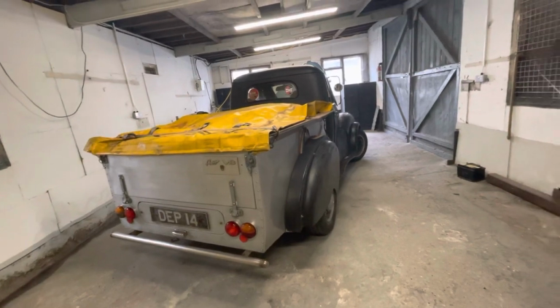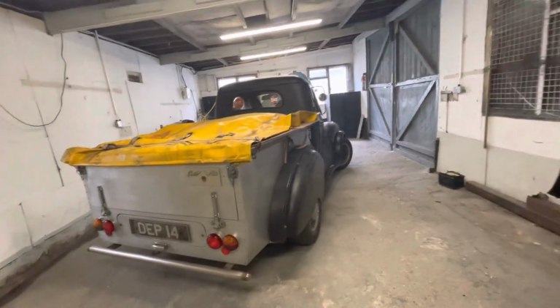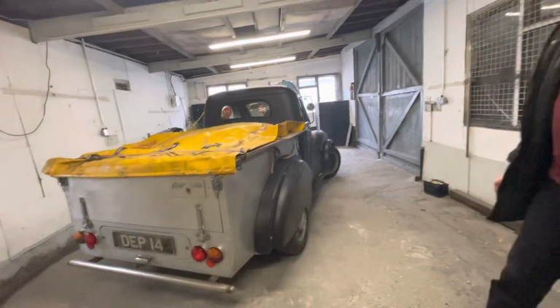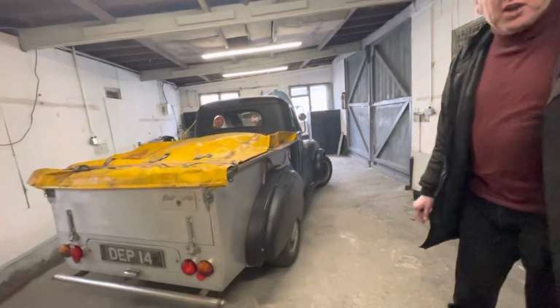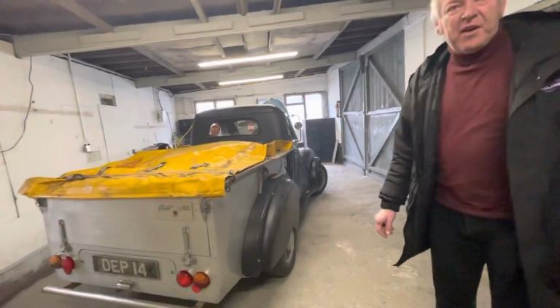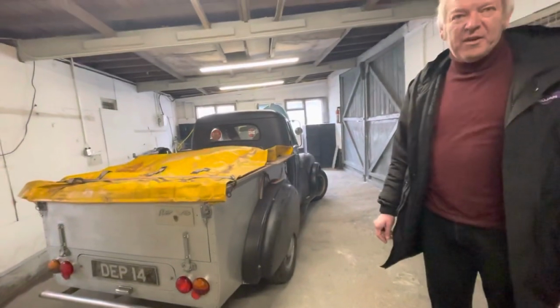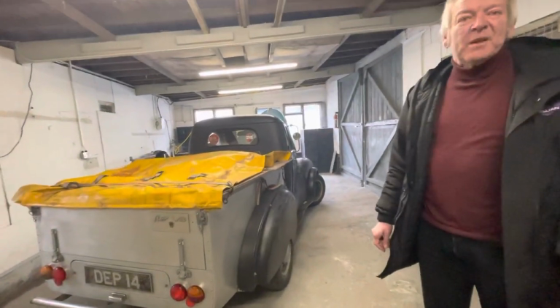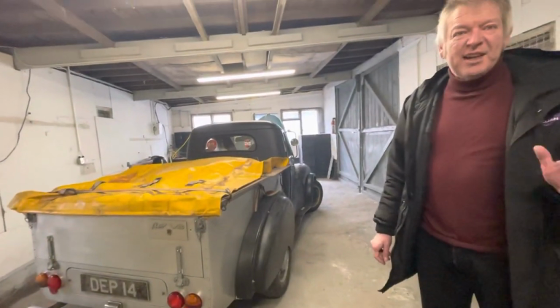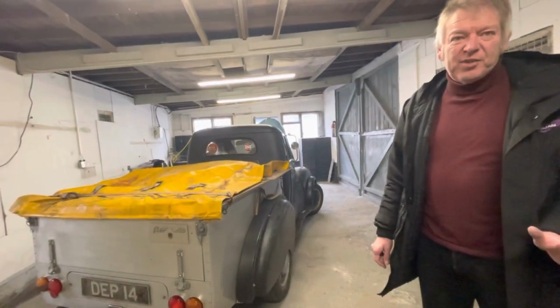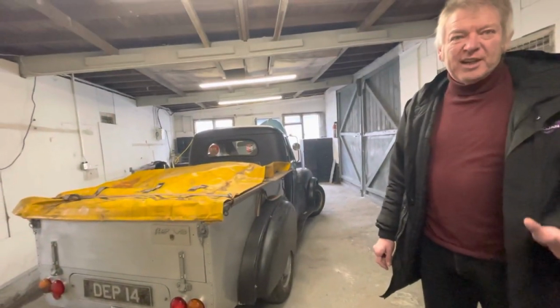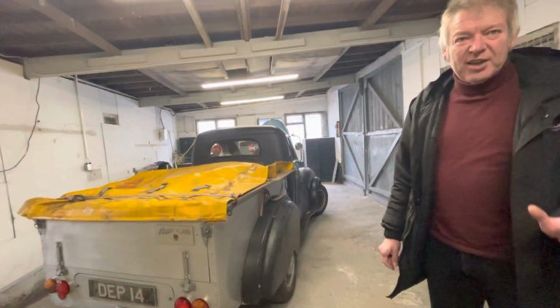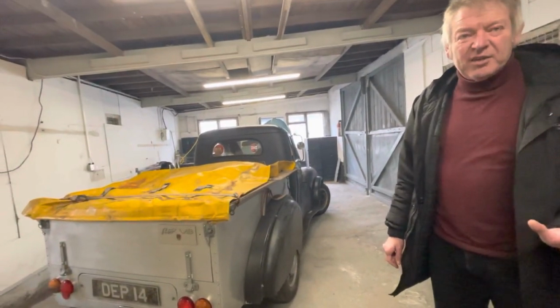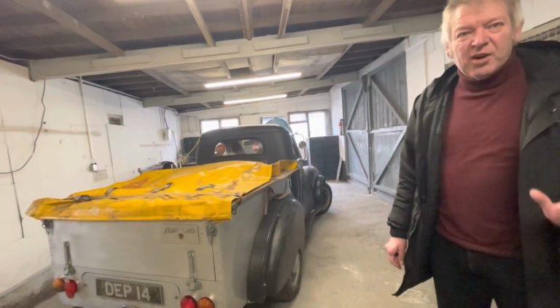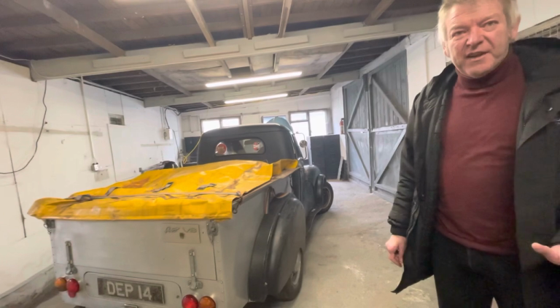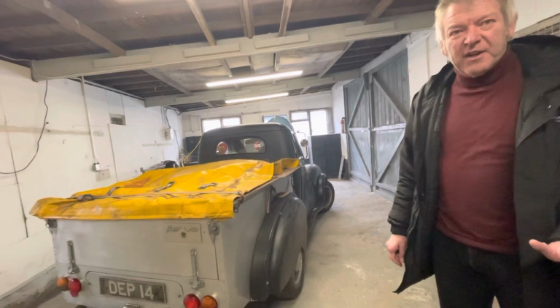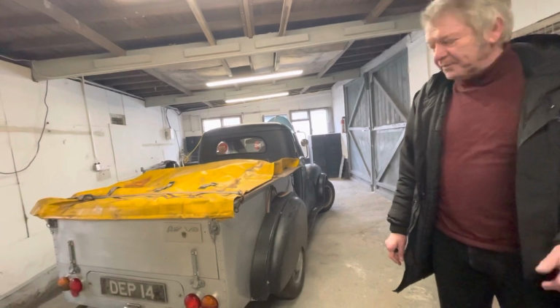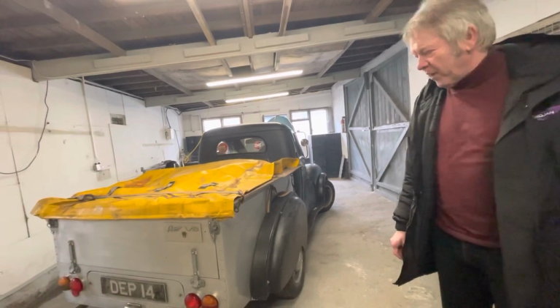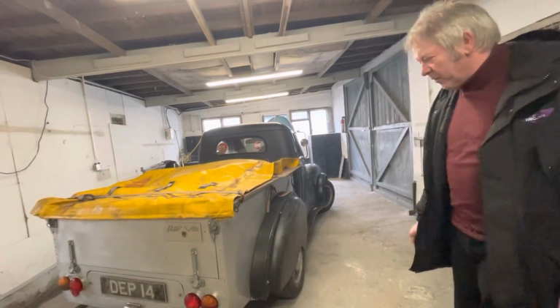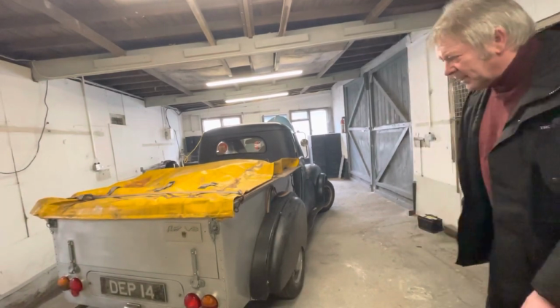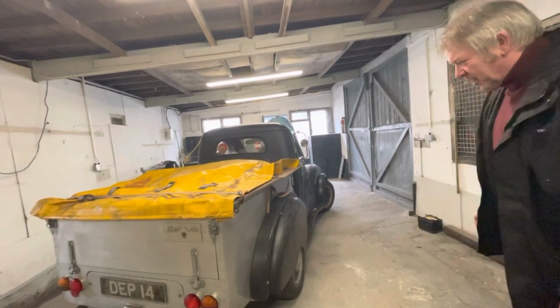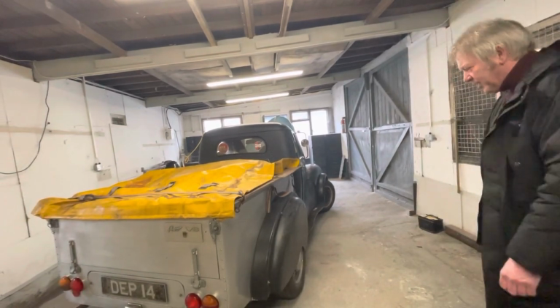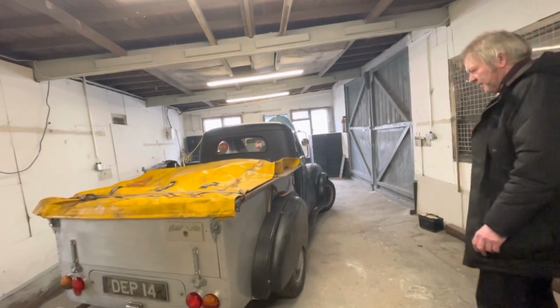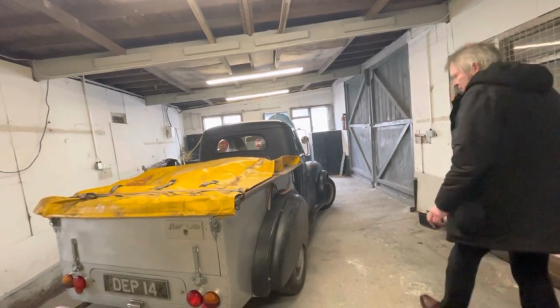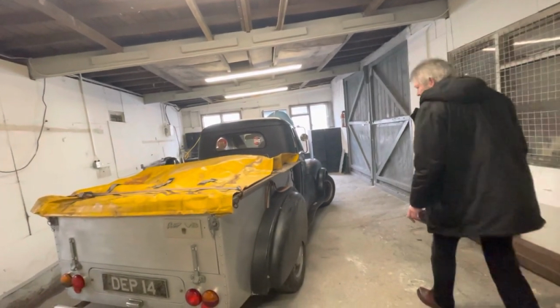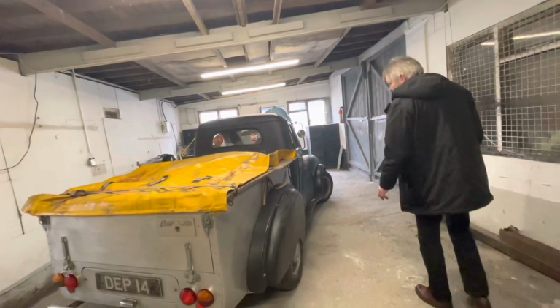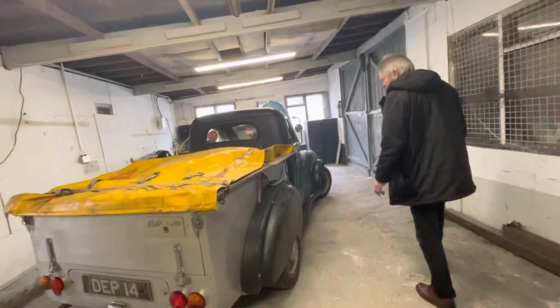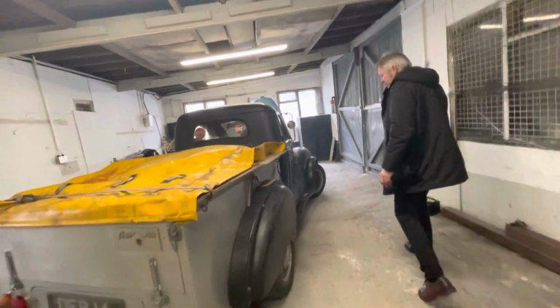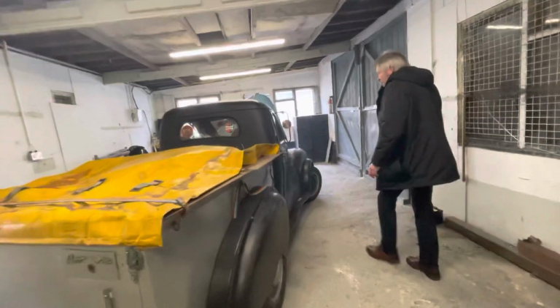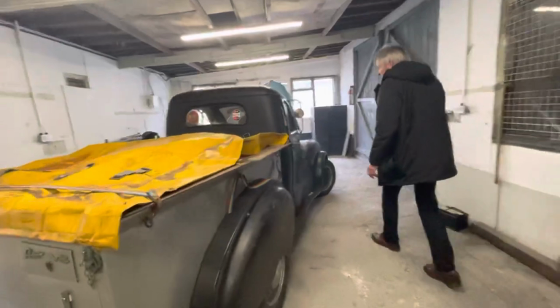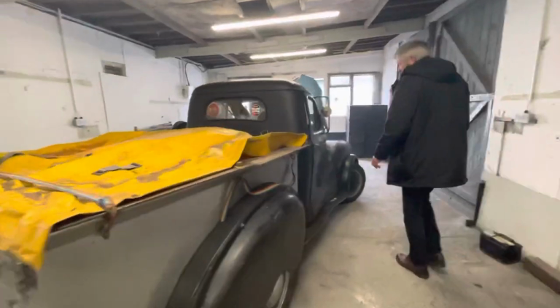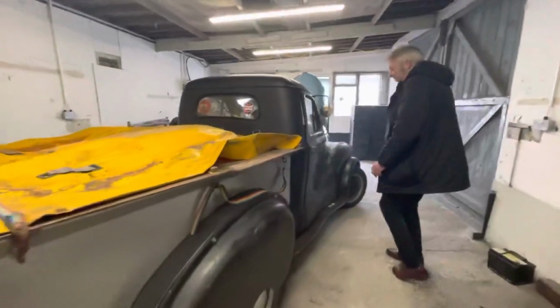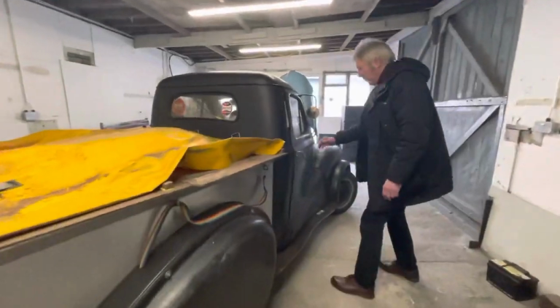We're asking £4,995 for it. It is a project, it does run, and it's got a V5 for it. So it's reasonably priced. We can do transportation and deliver it wherever you want.